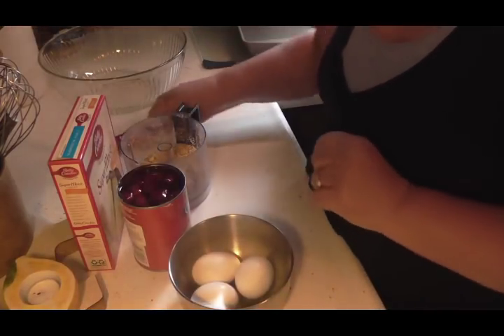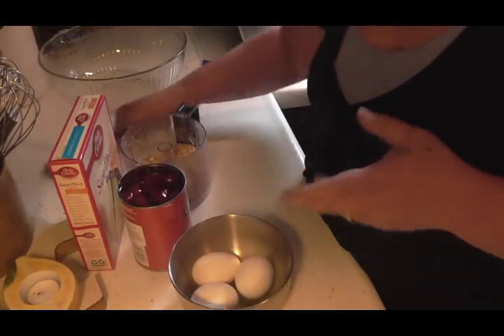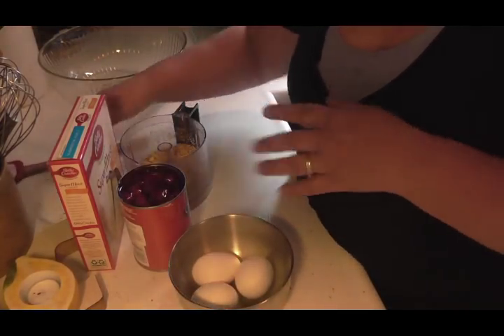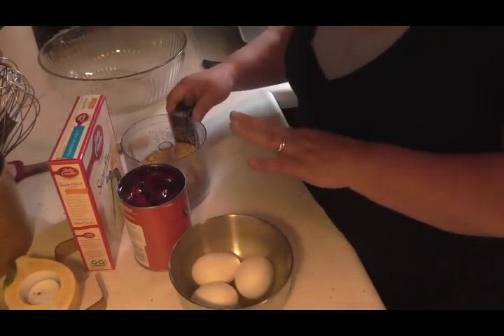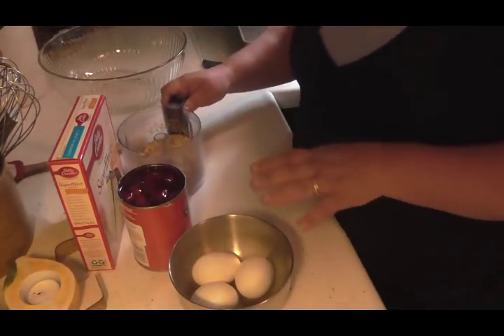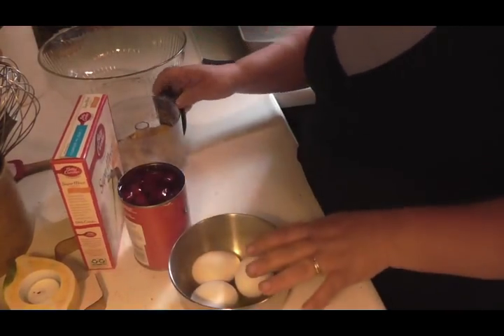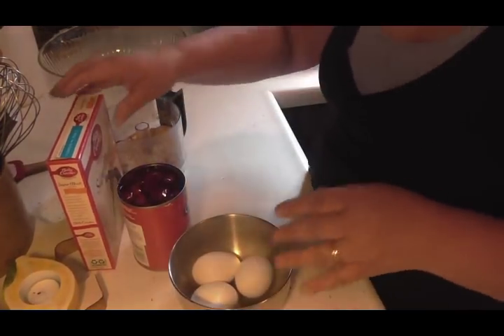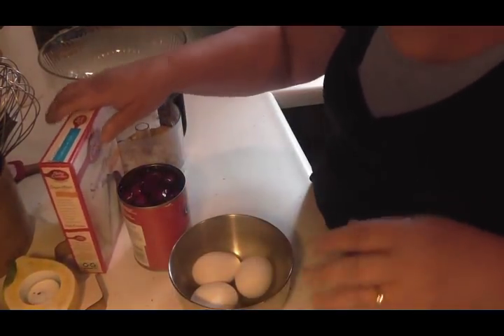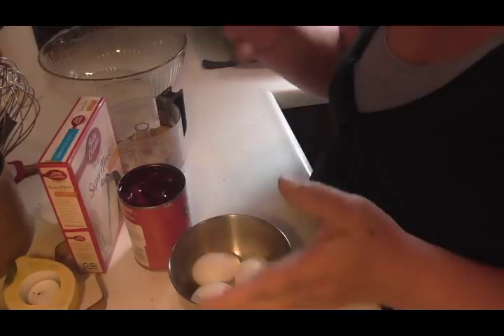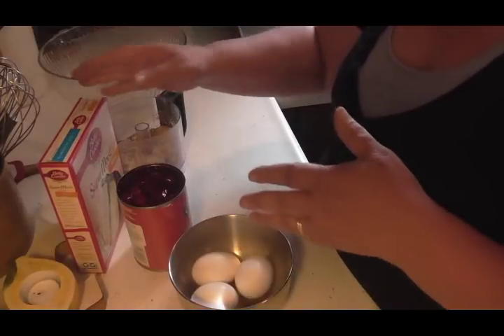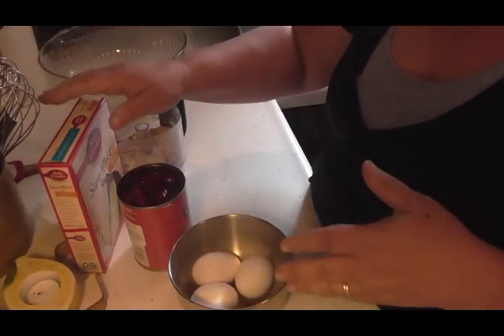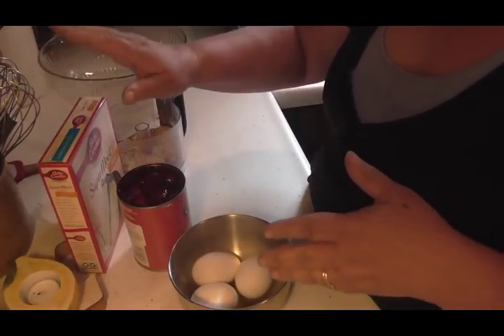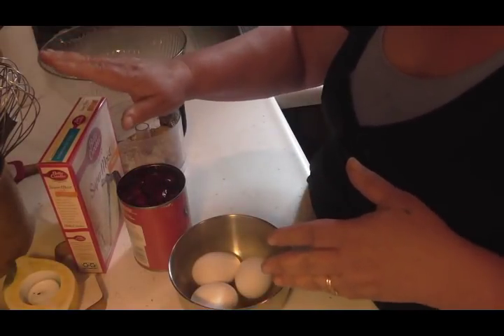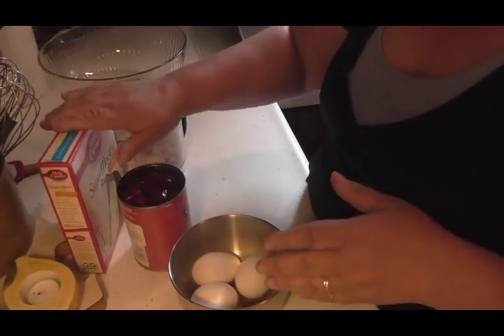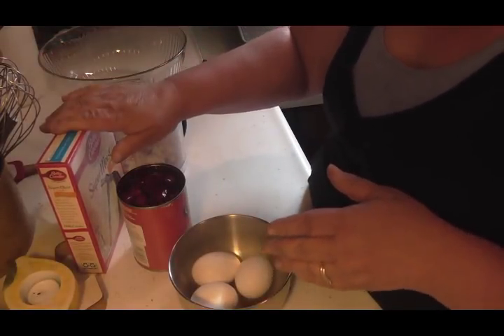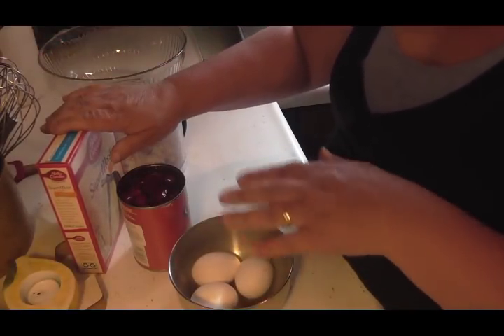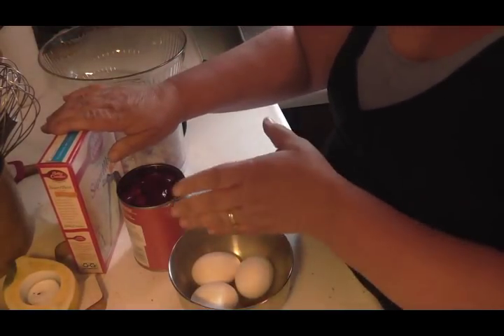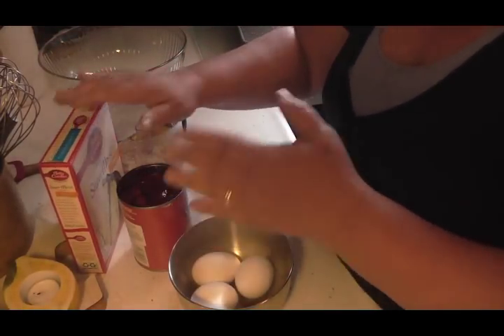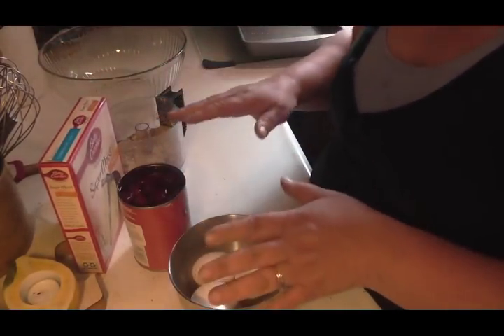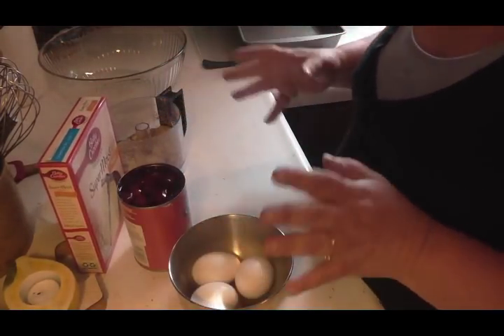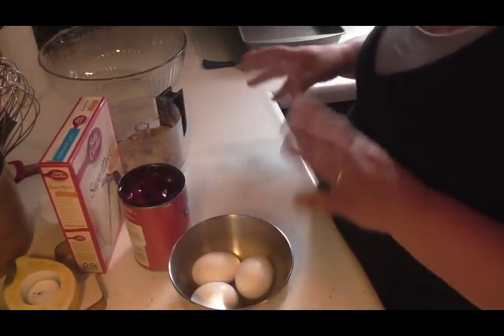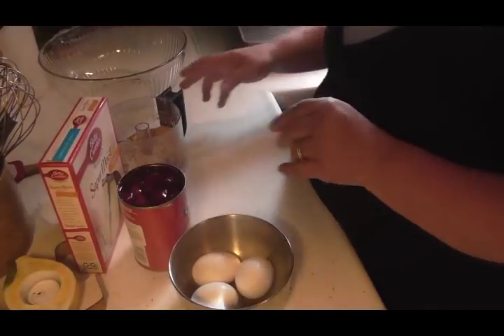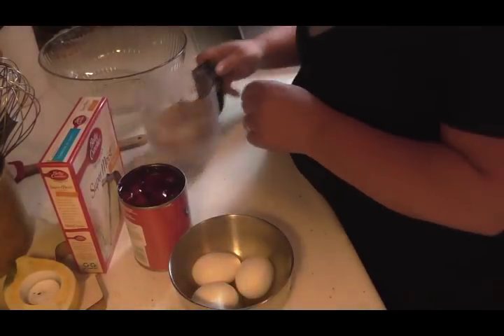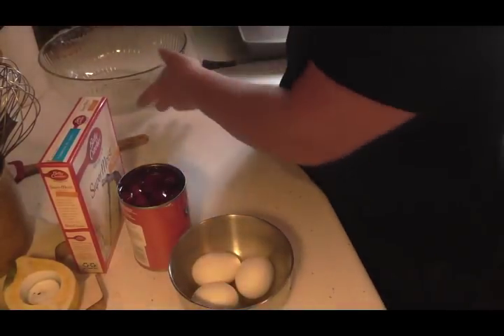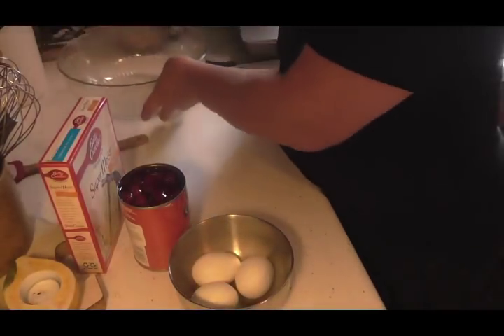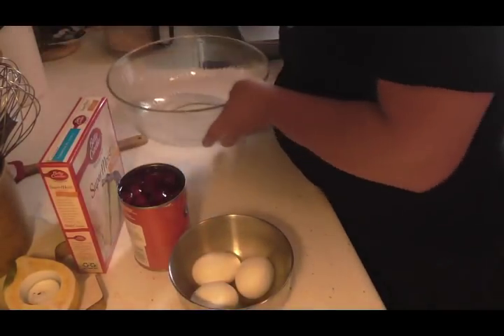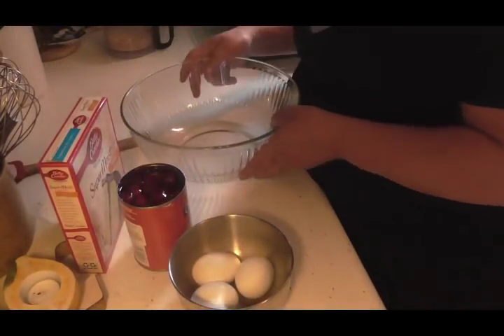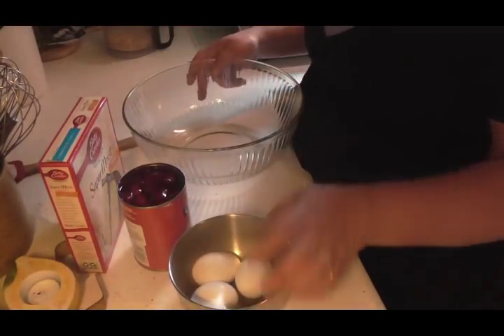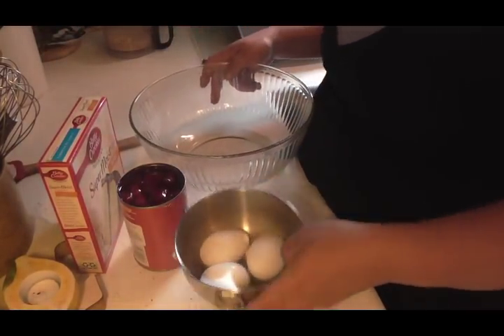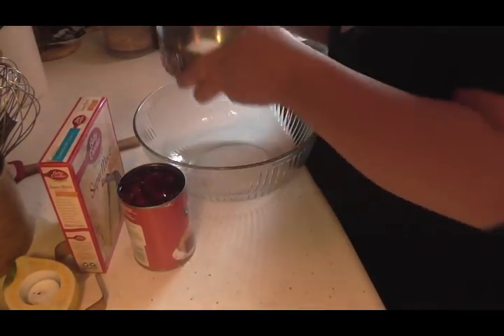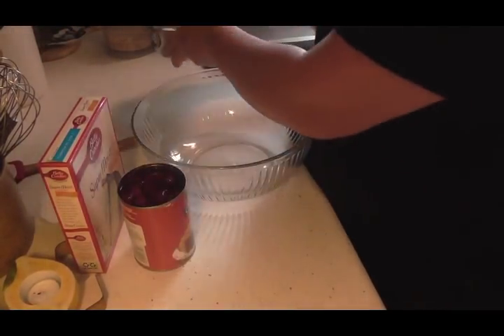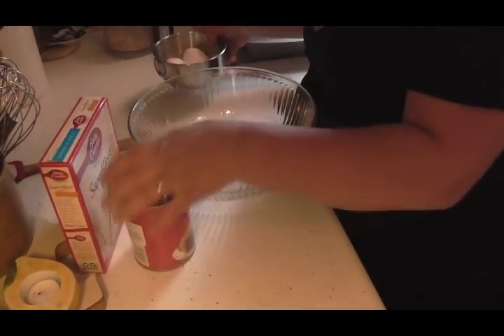You can omit the nuts — you don't have to use them. And you can use any cake mix or pie filling combination that go together that you like. Any combination you want.